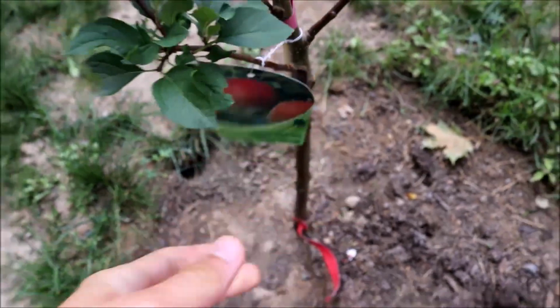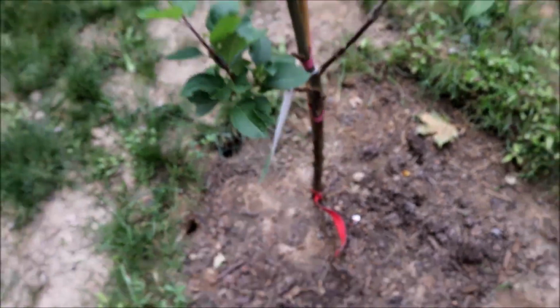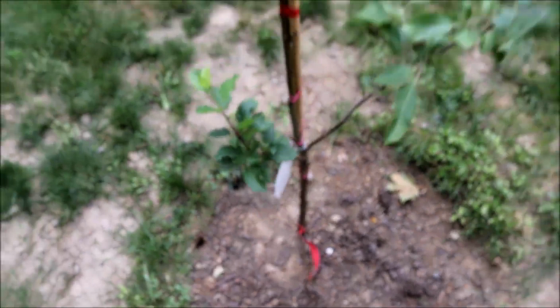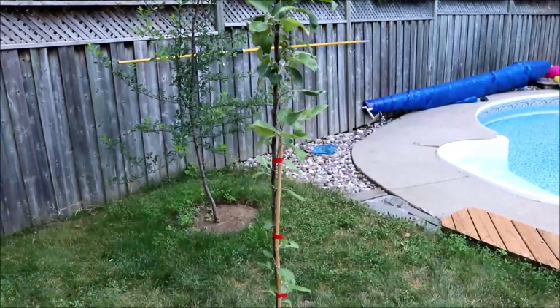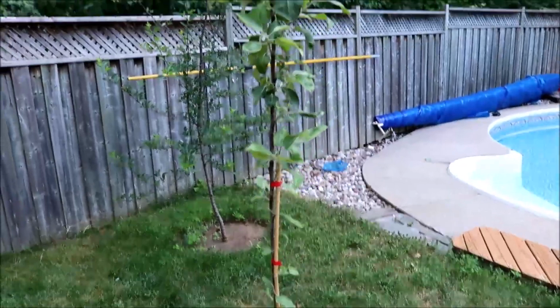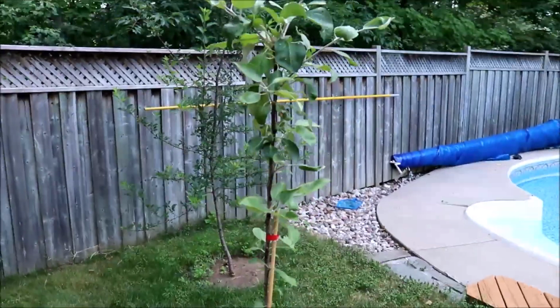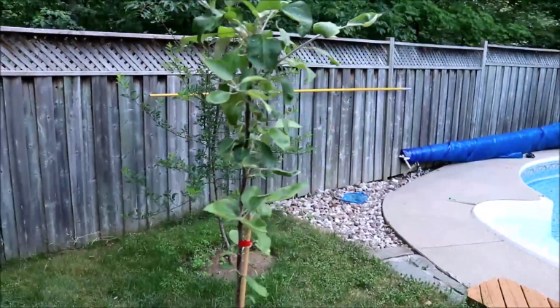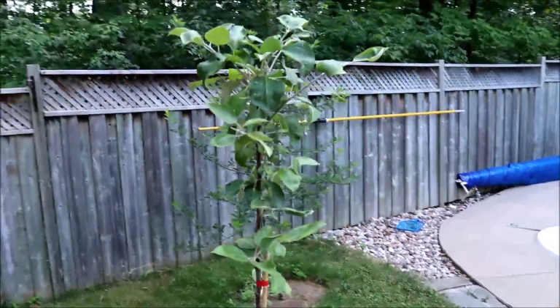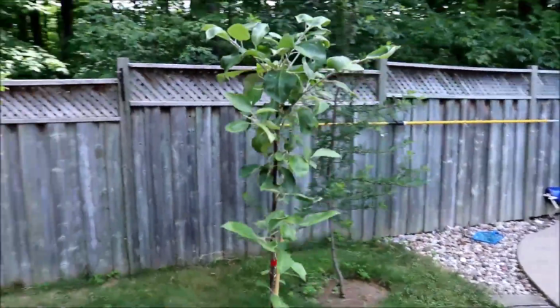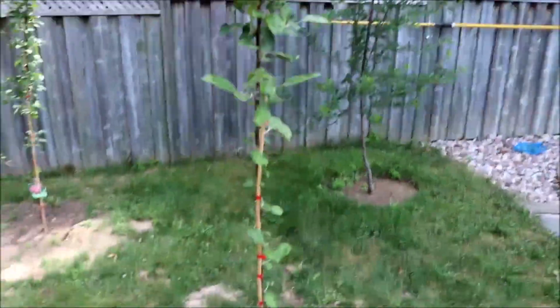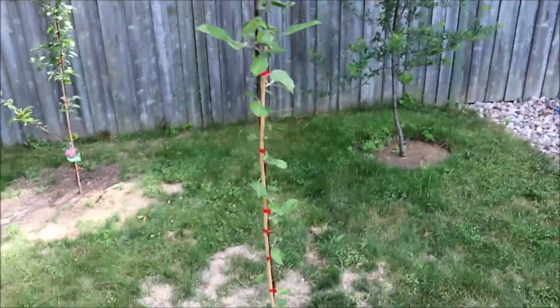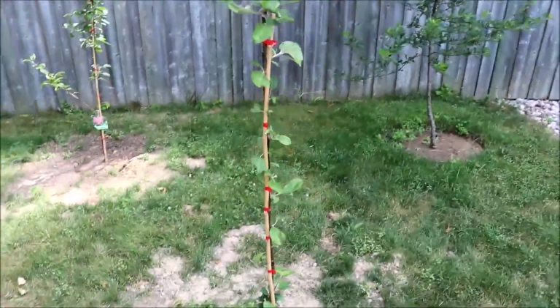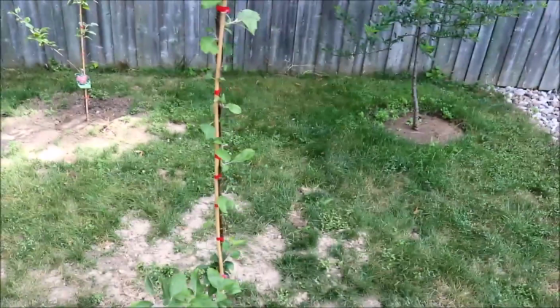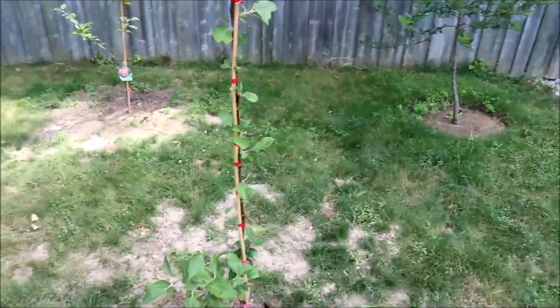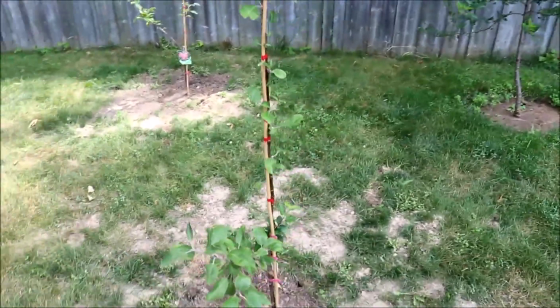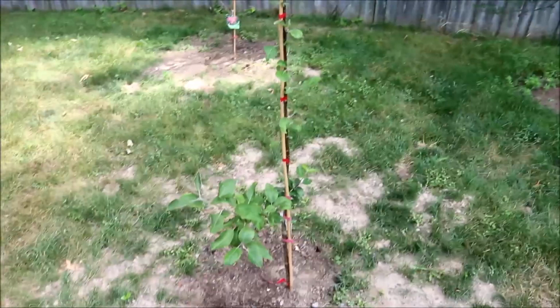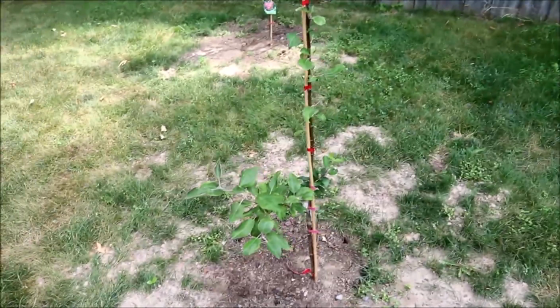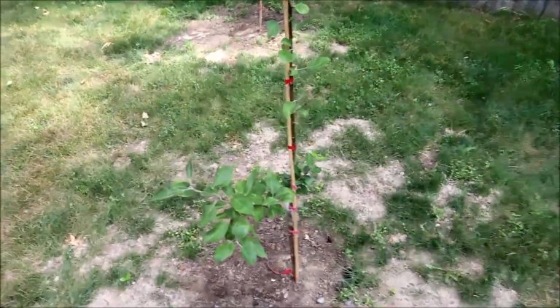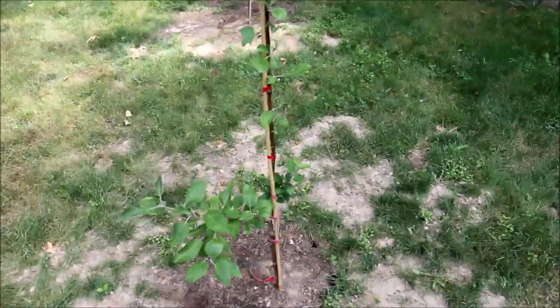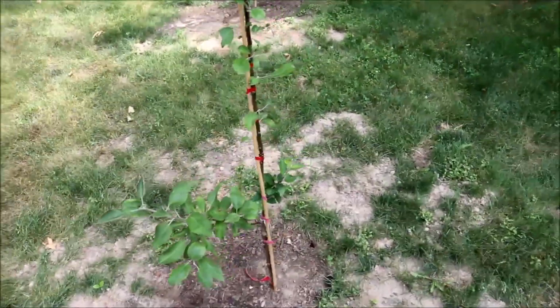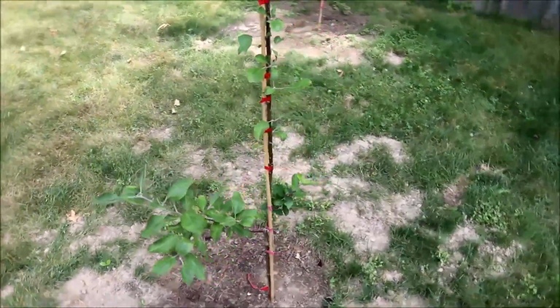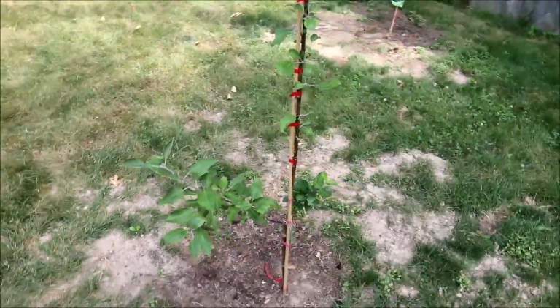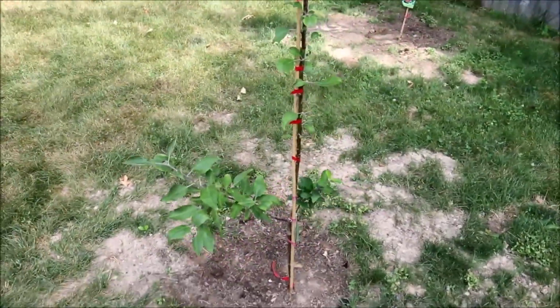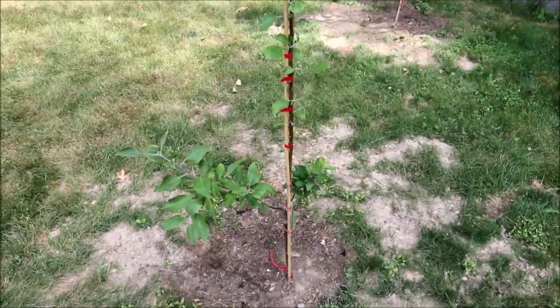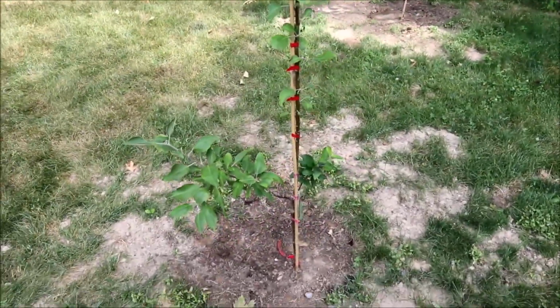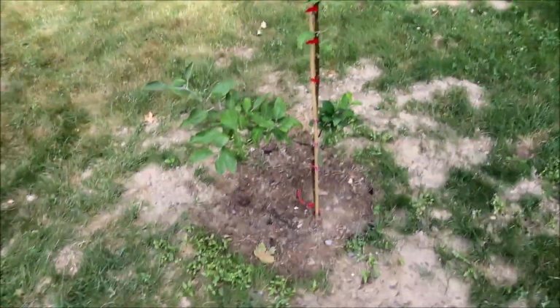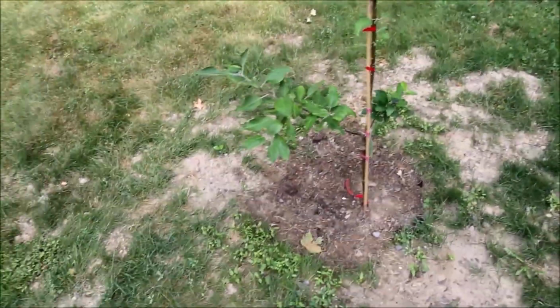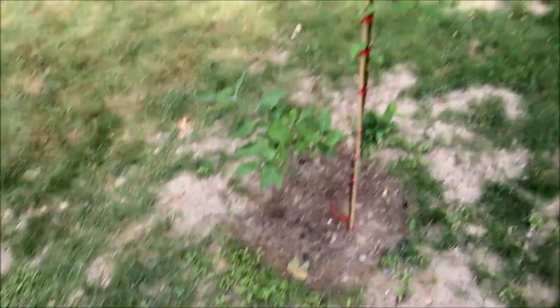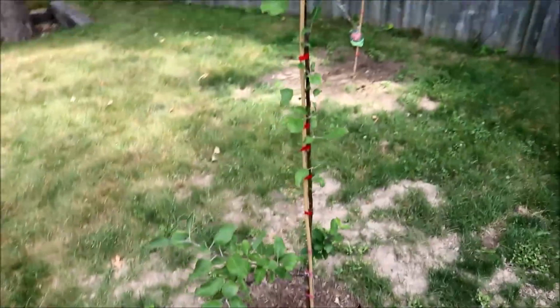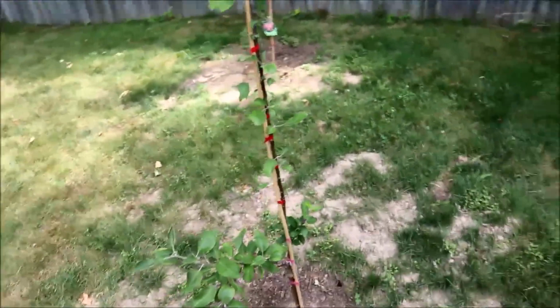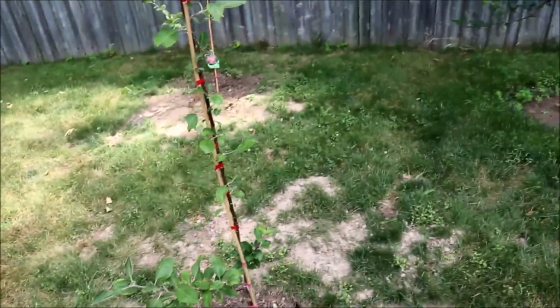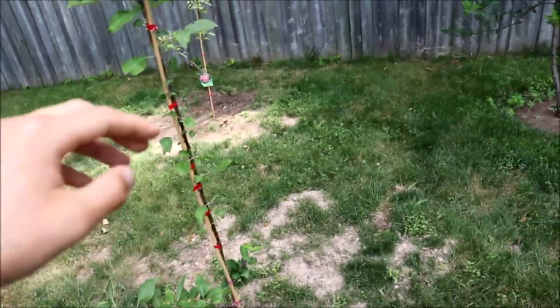I've been watering all of these trees every few days, giving them a good soaking to get them off to a strong start. Once they're a little more established, I'll cut down on the watering.